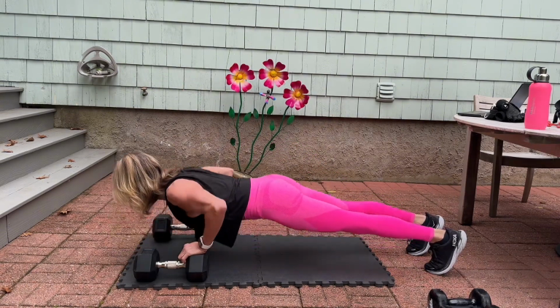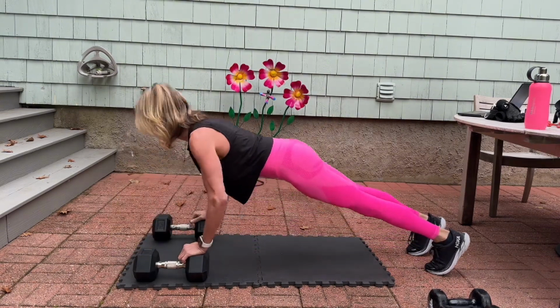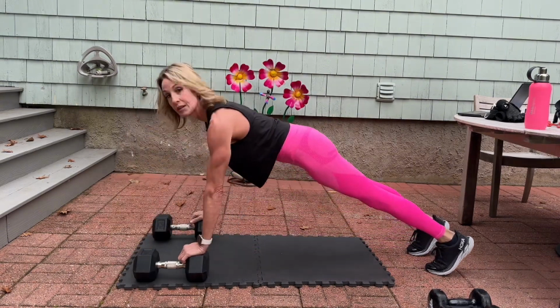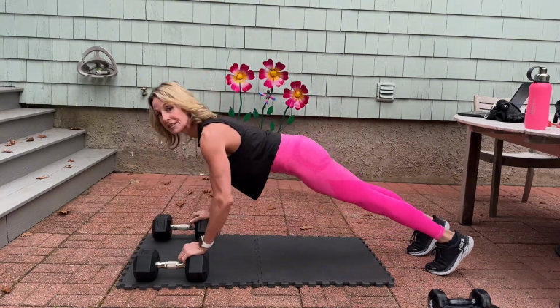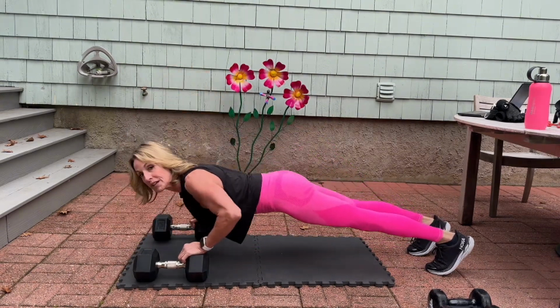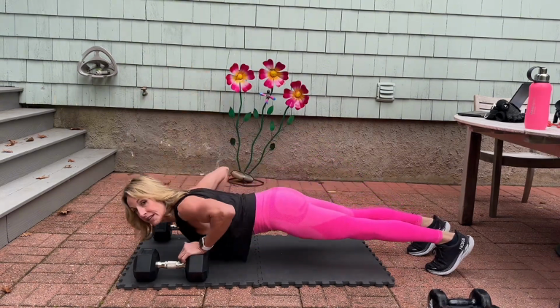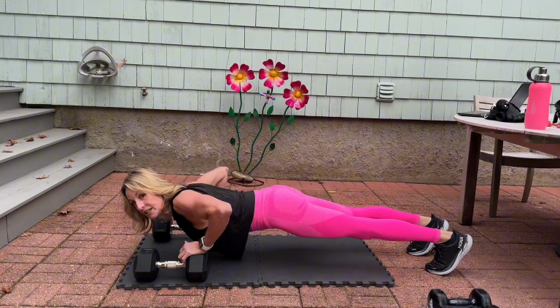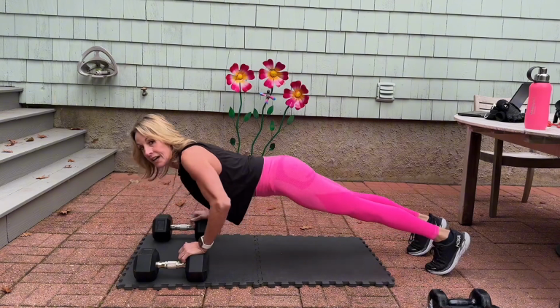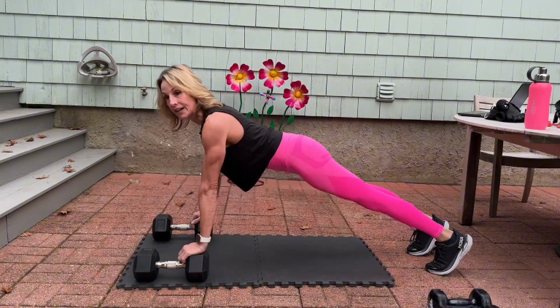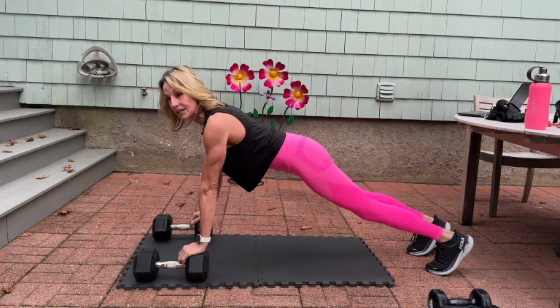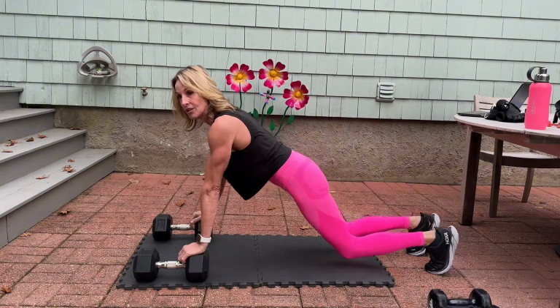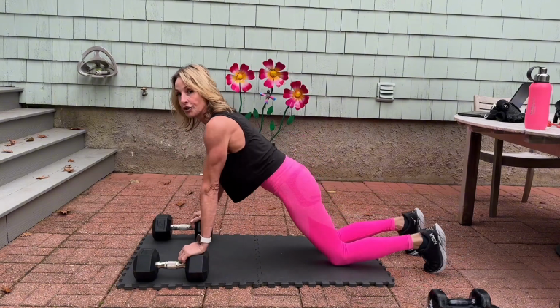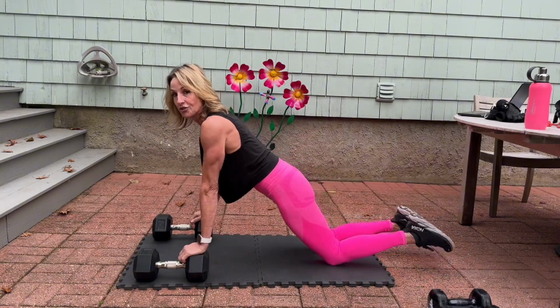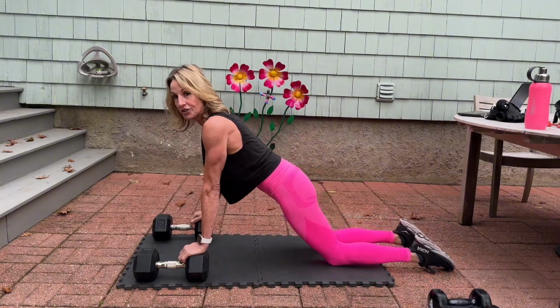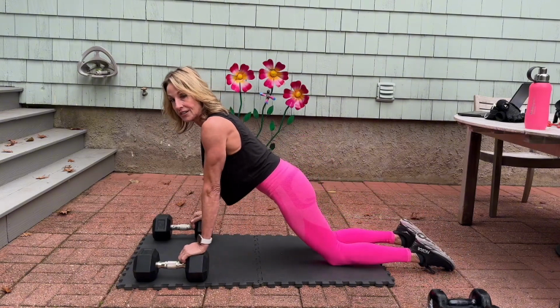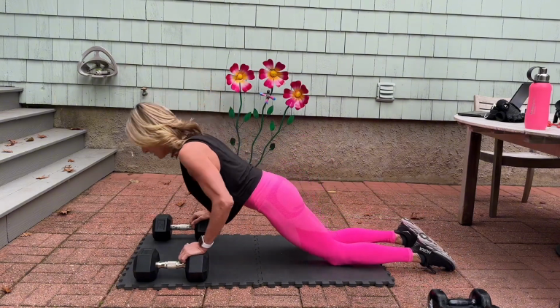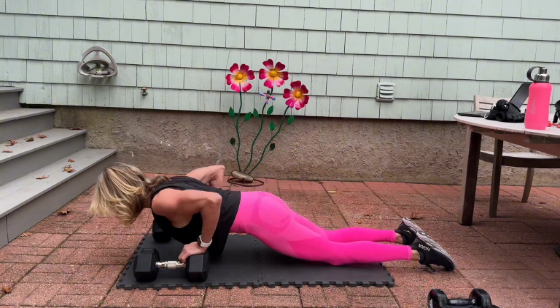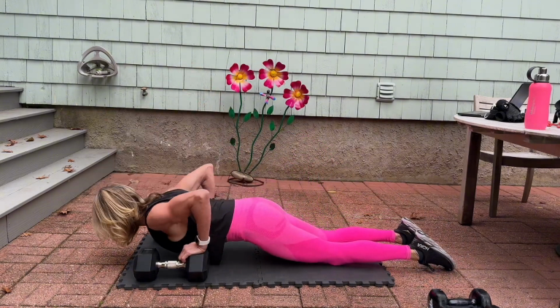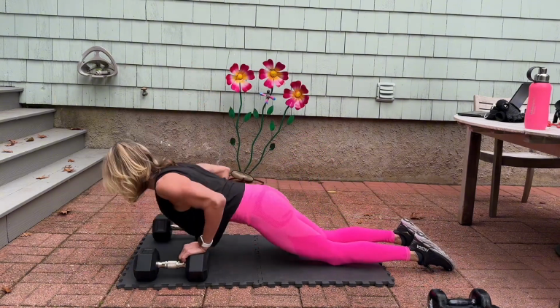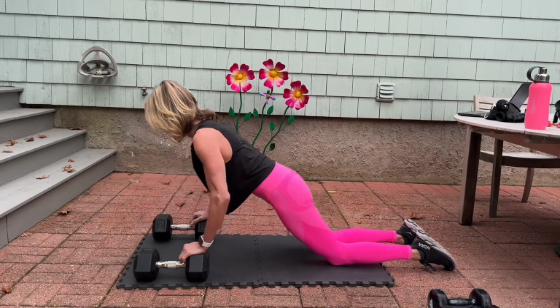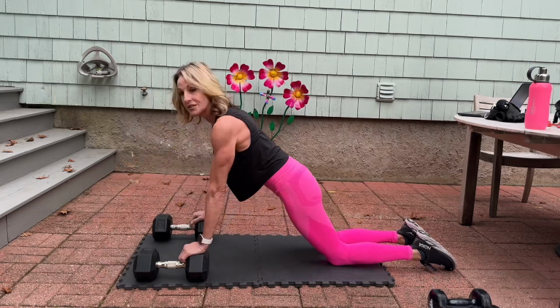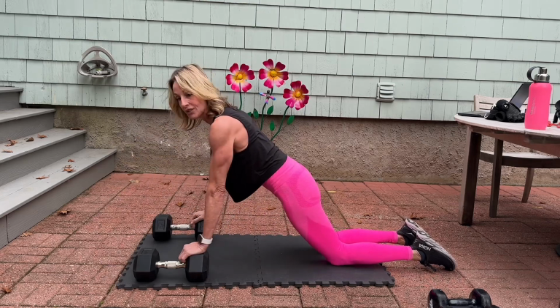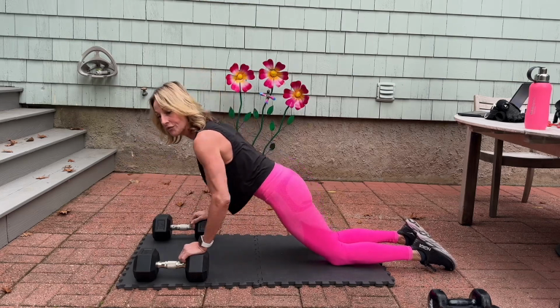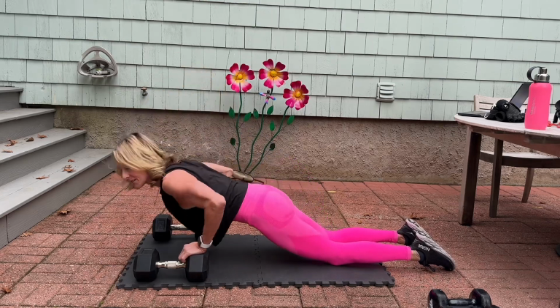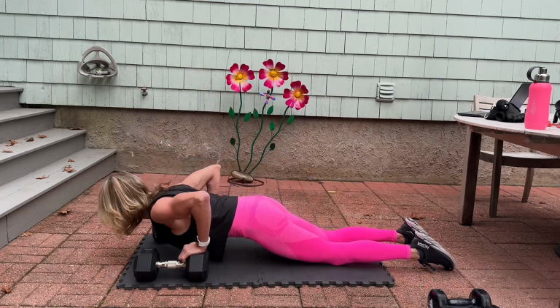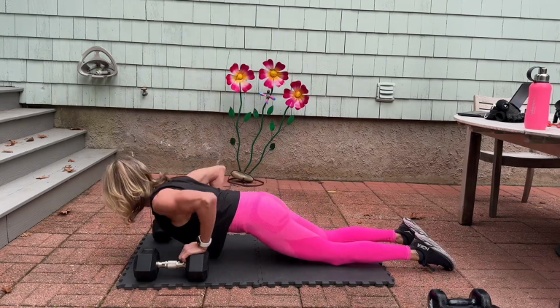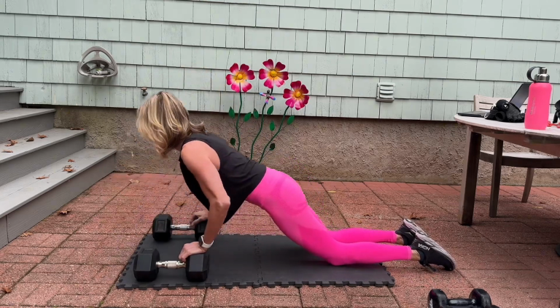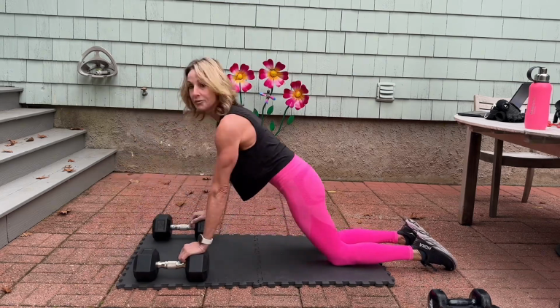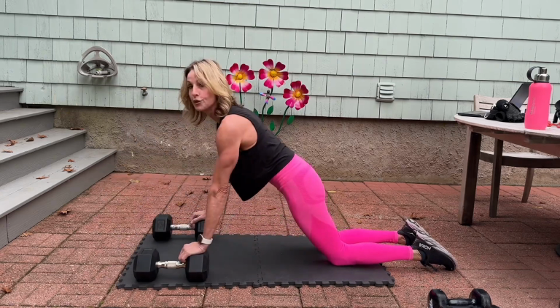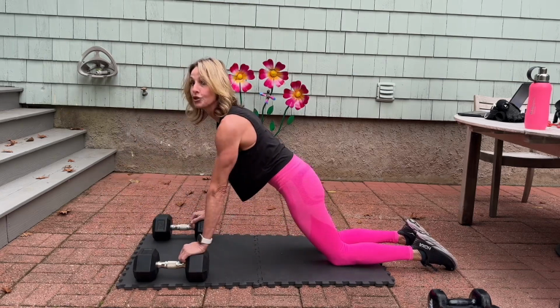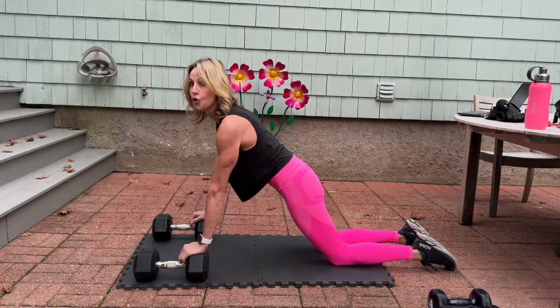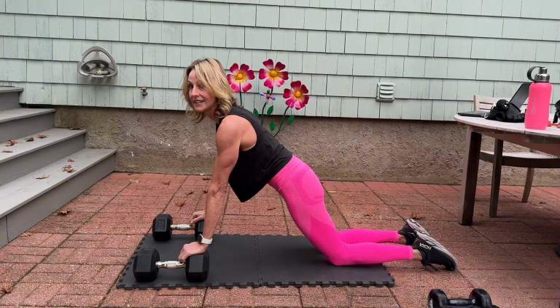Exhale, press it up. Inhale, exhale. You can also do this on your knees — take it down. Just make sure your shoulders are stacked over your wrists, your hips are pressed forward, and your core is engaged.